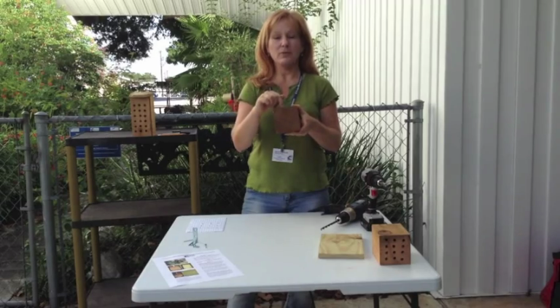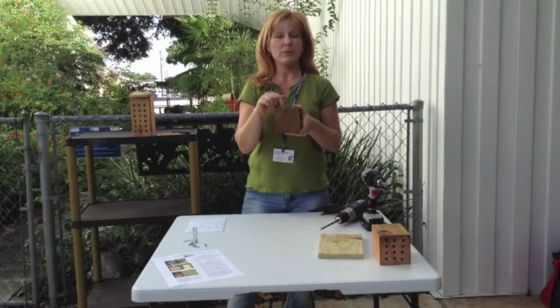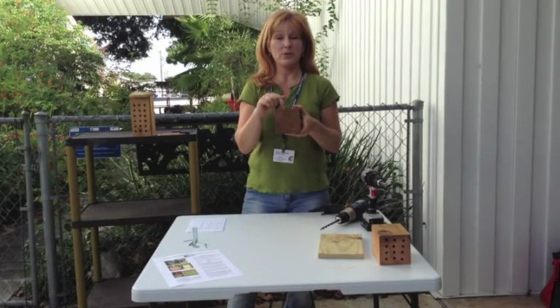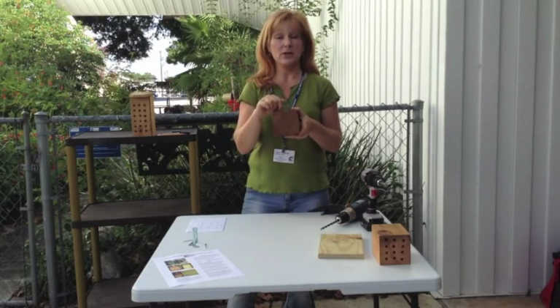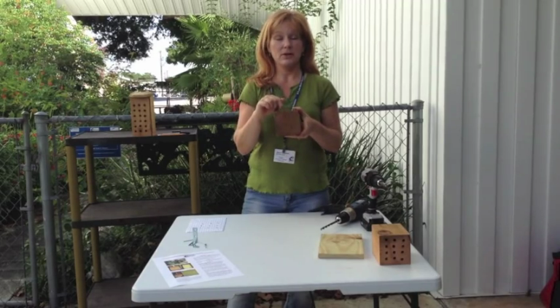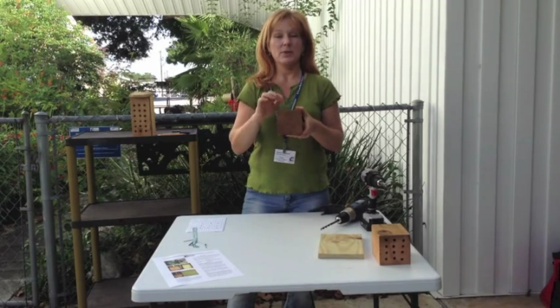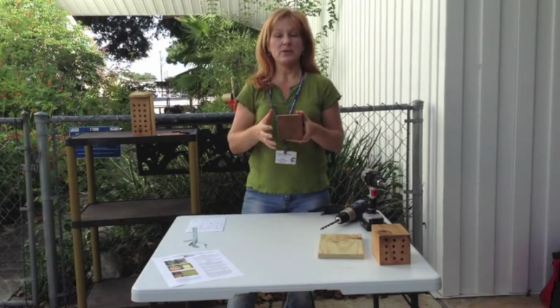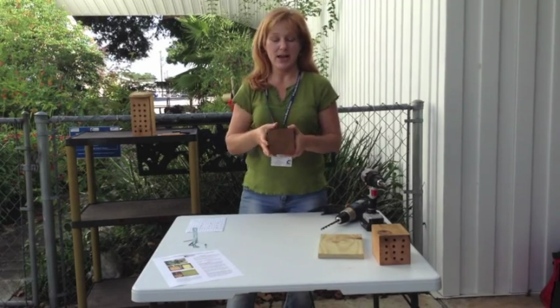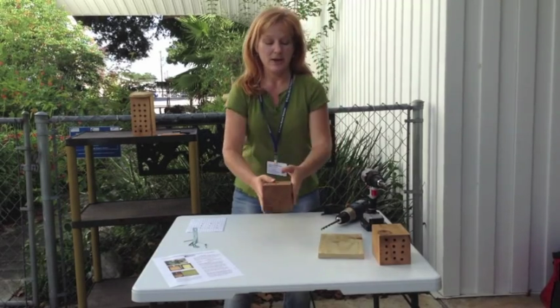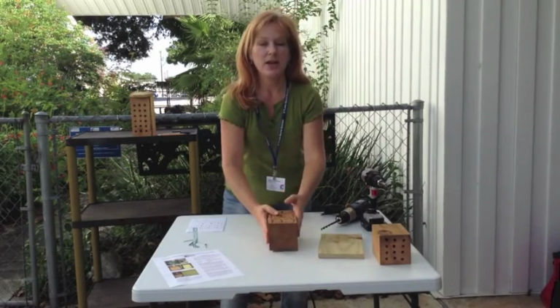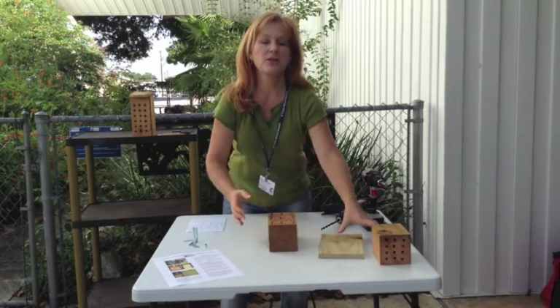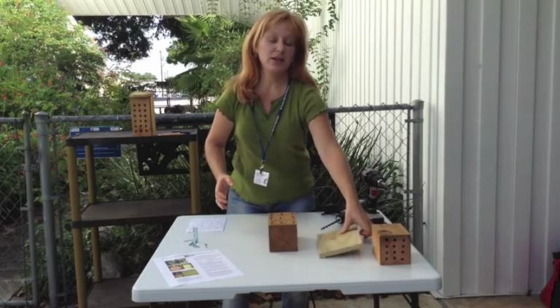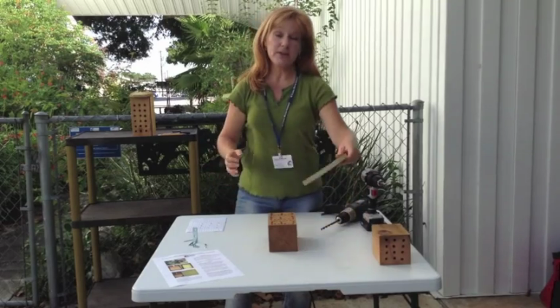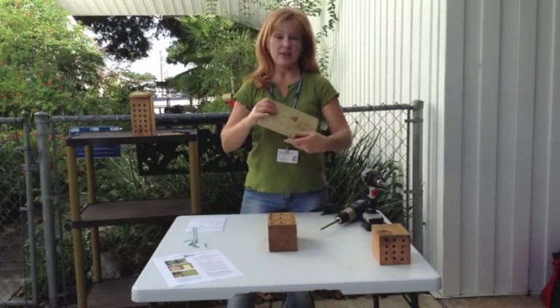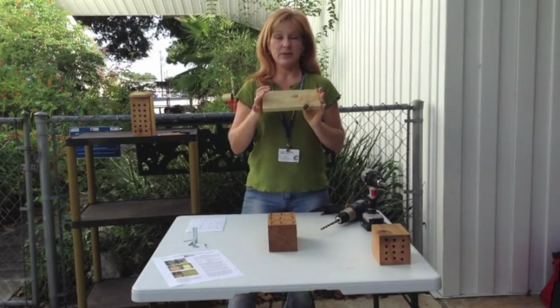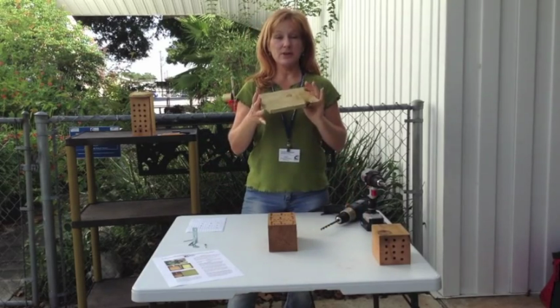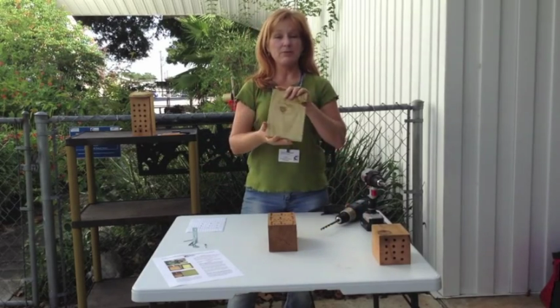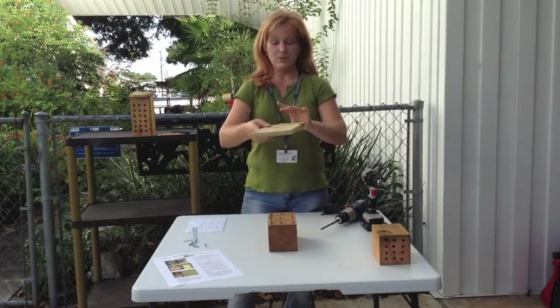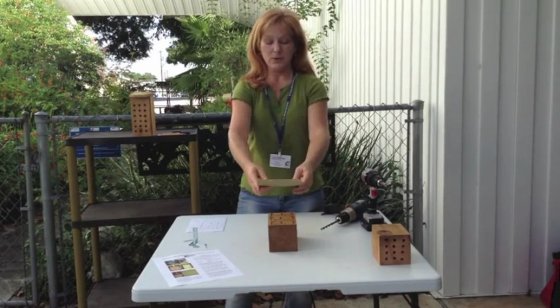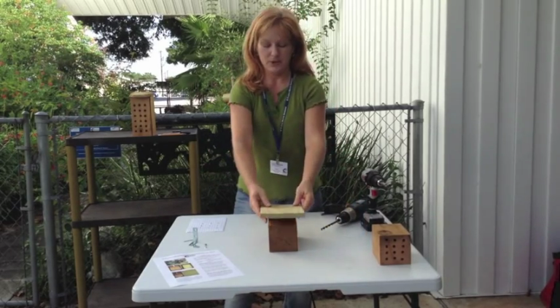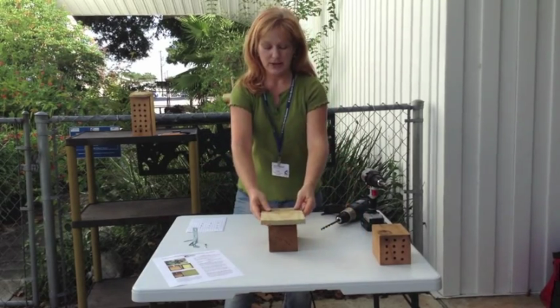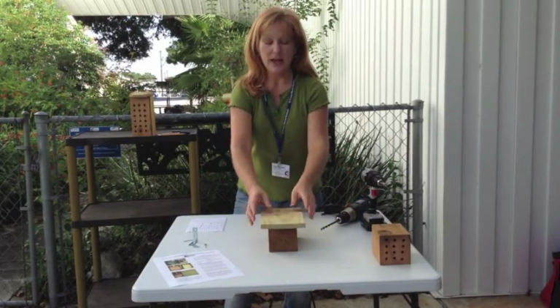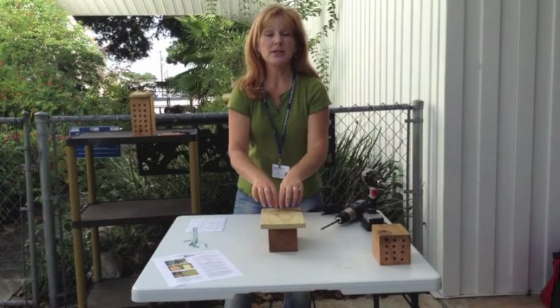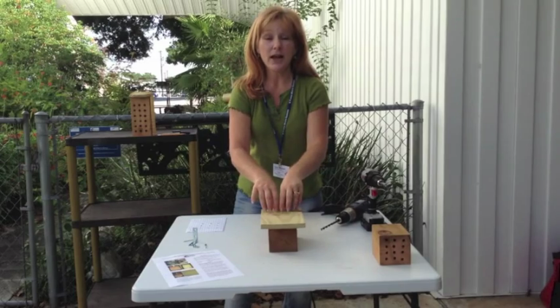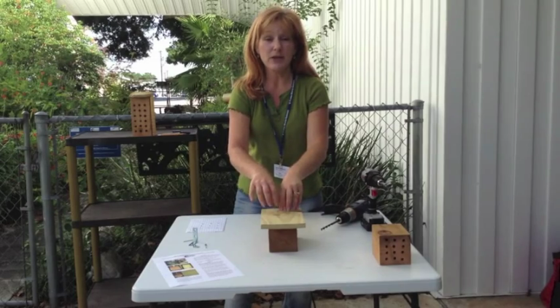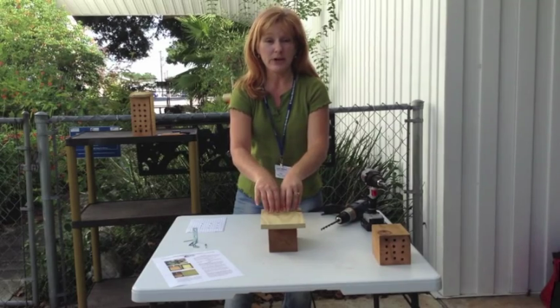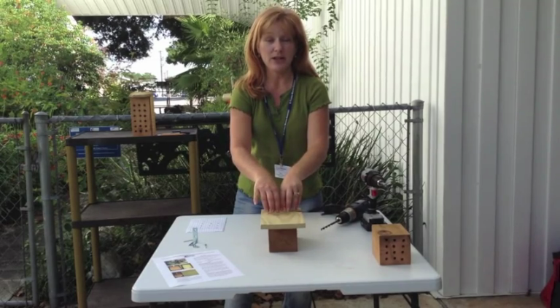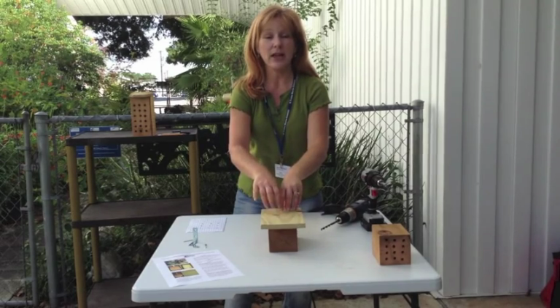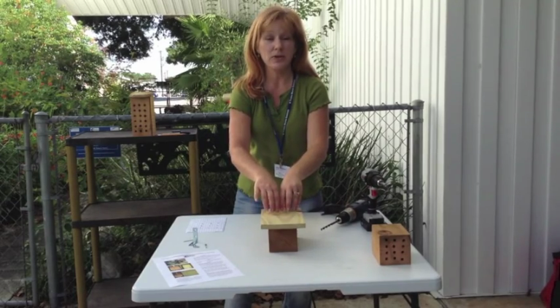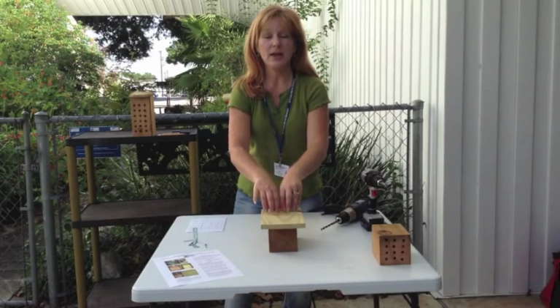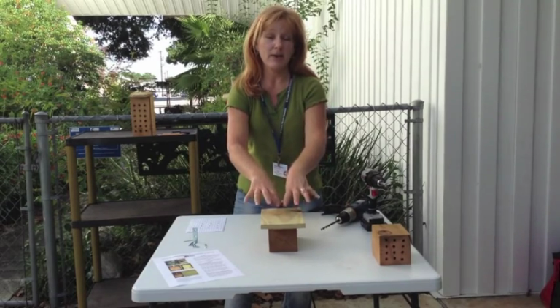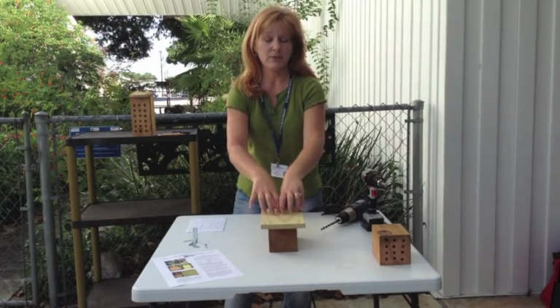A 4x4 post, cedar — that's what the bees are going to like. Then you're going to want to get a fence slab. This is going to be made for your roof to protect the bees. This does not have to be unpressurized; it can be treated. It's going to help protect the bees.